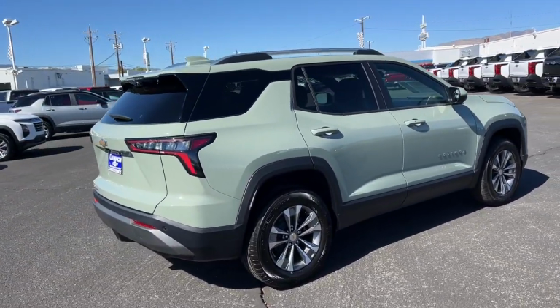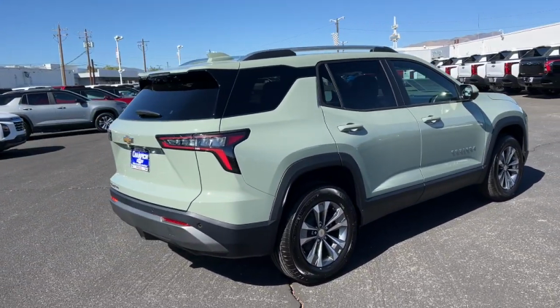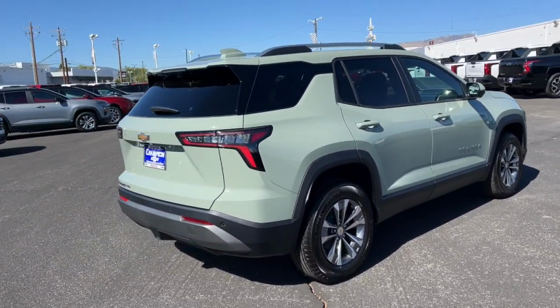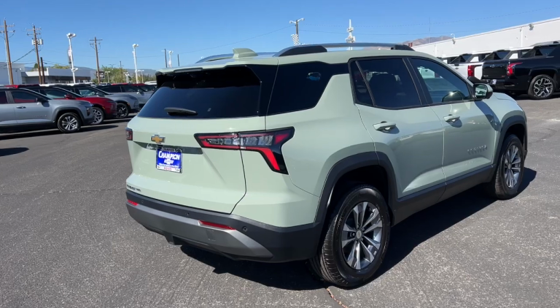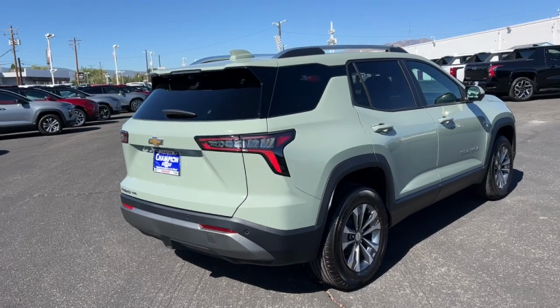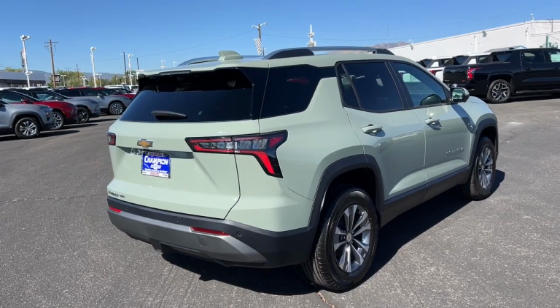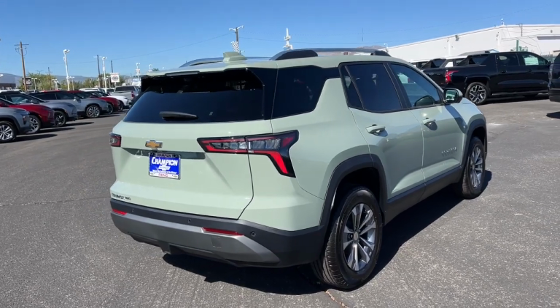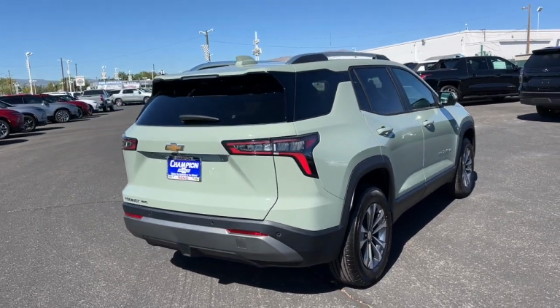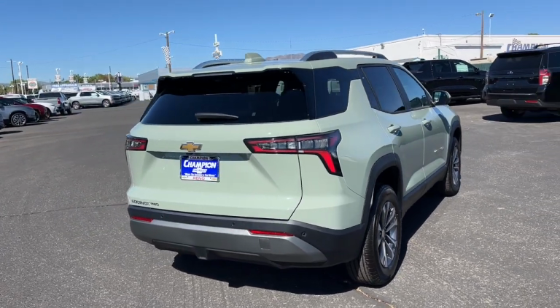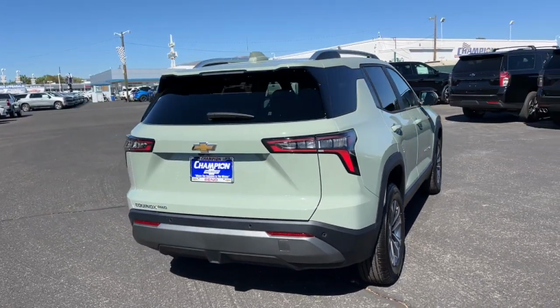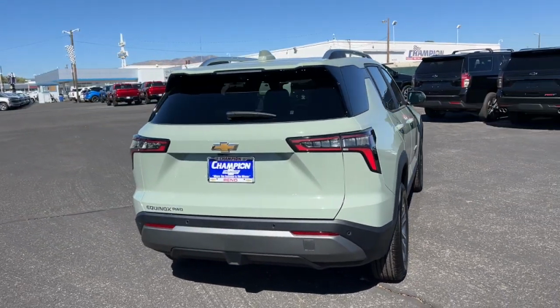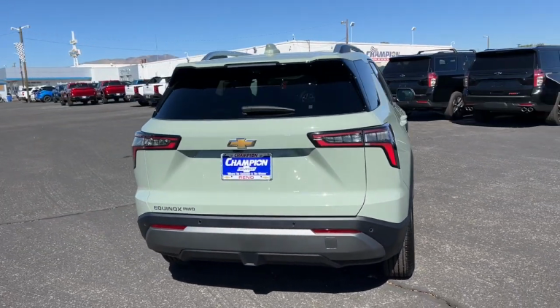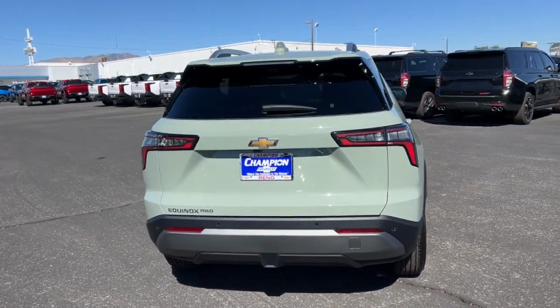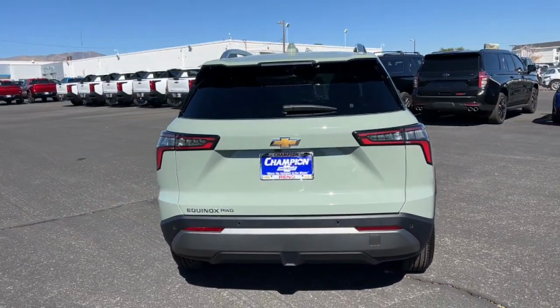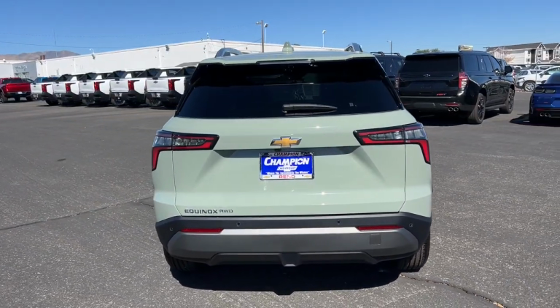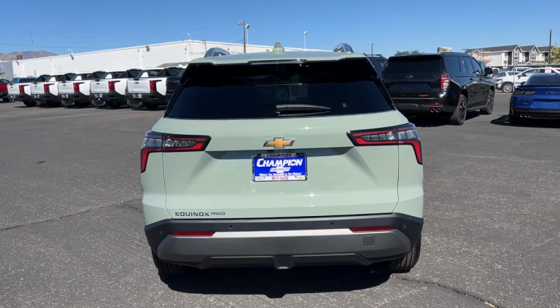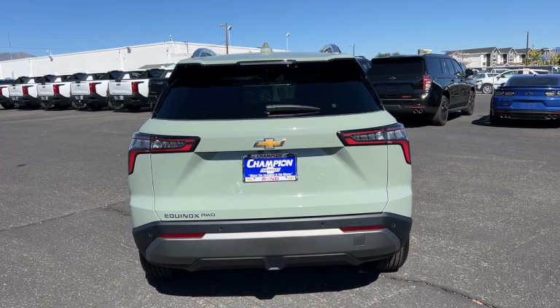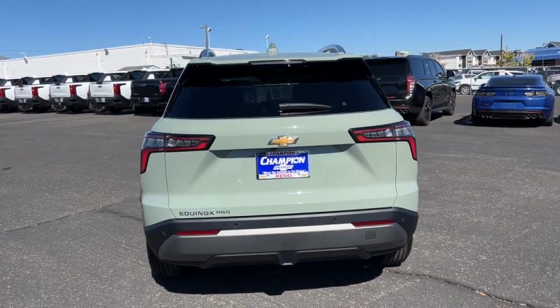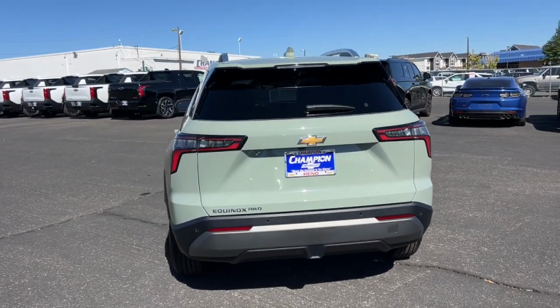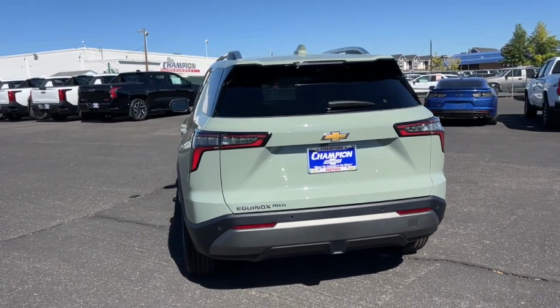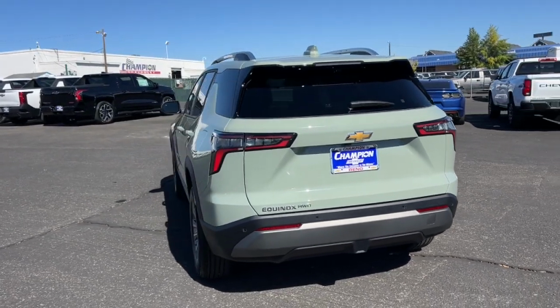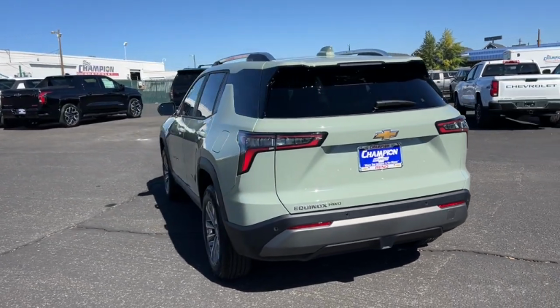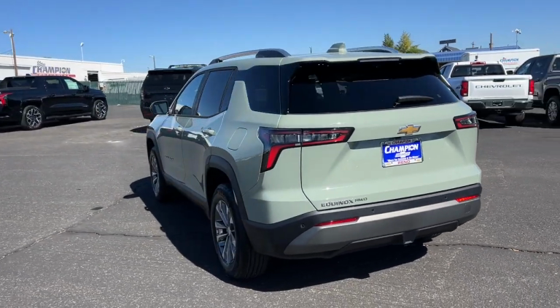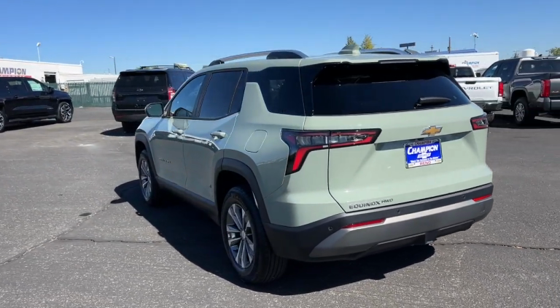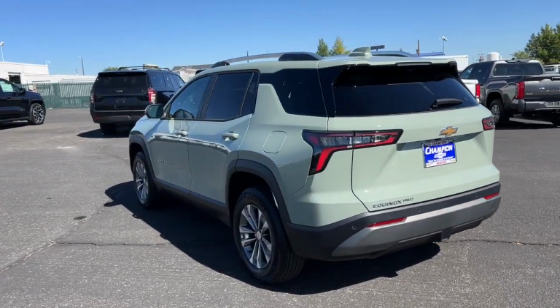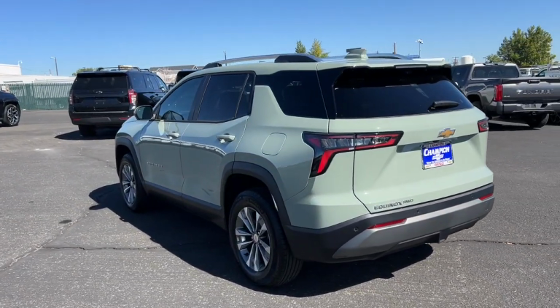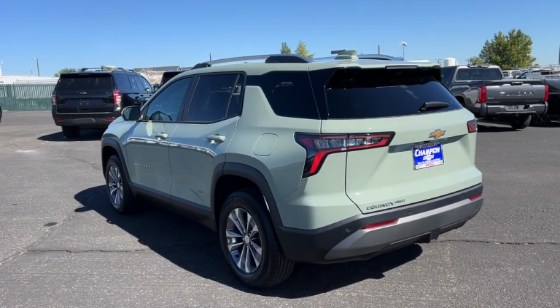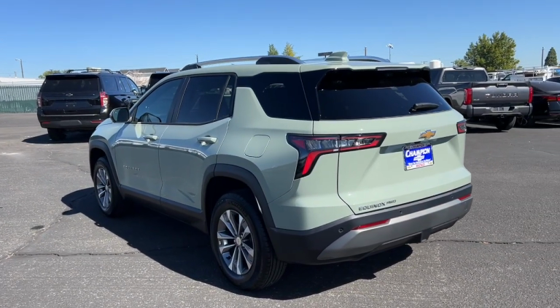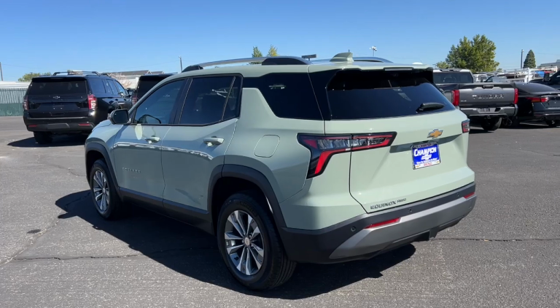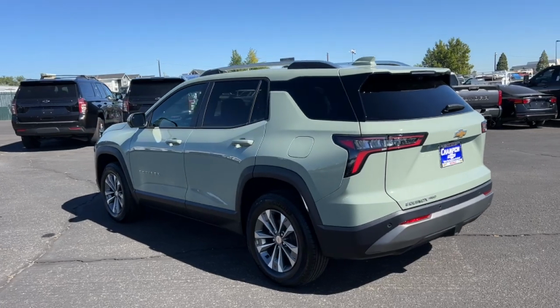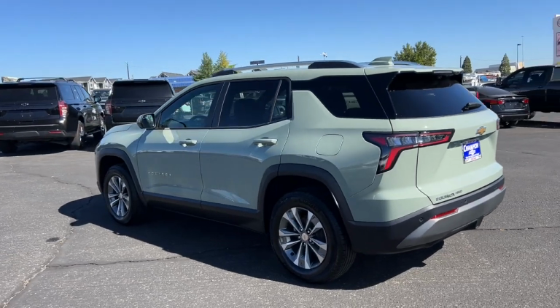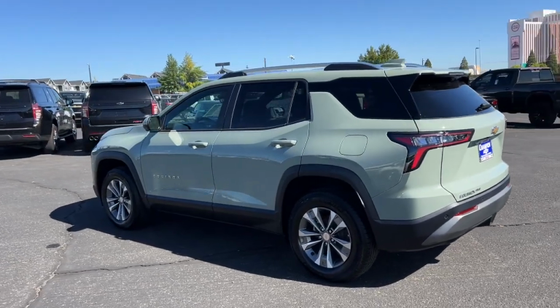Heated steering wheel, wireless charging station, pre-collision system, intelligent auto on-off high beams, lane departure warning, hands-free liftgate, all-wheel drive, keyless entry, navigation system, tires all season.